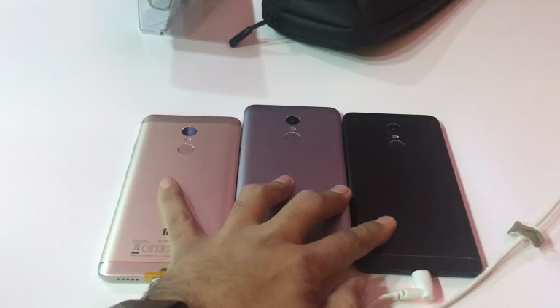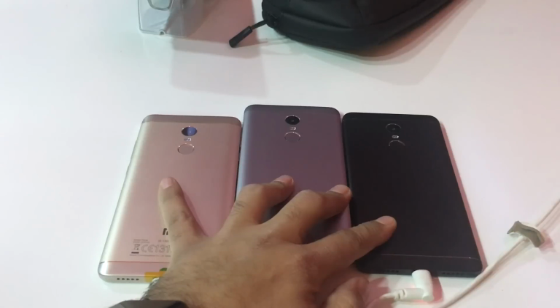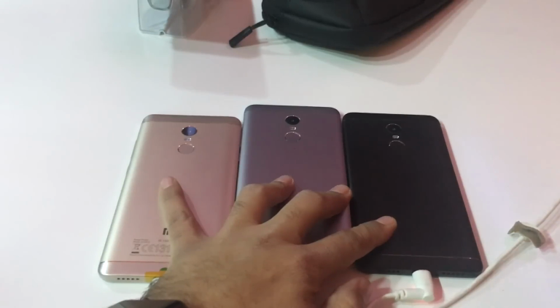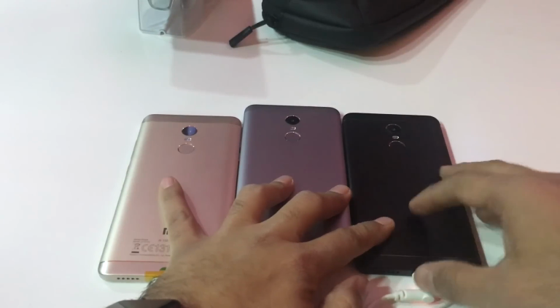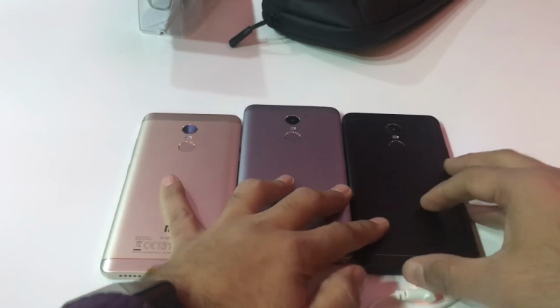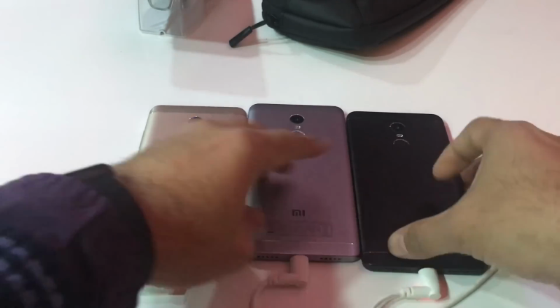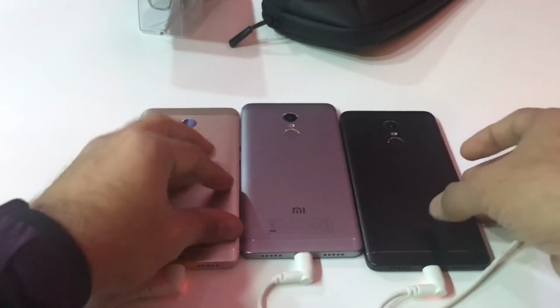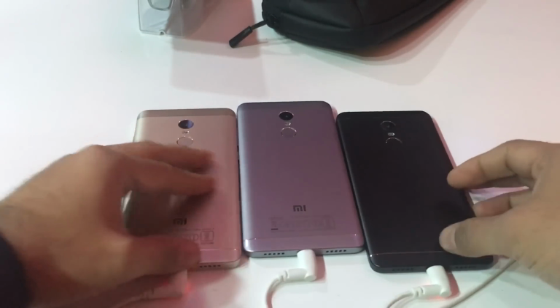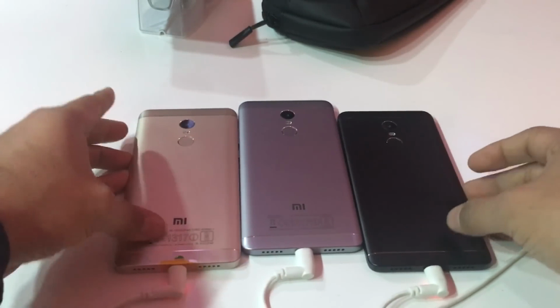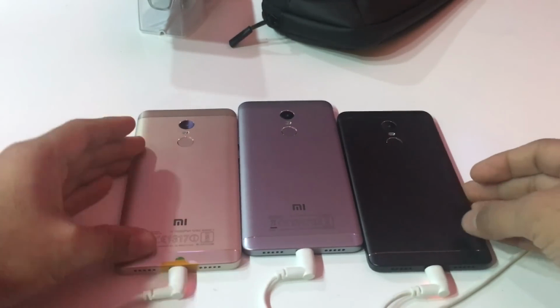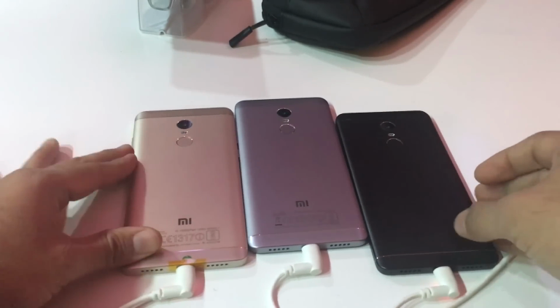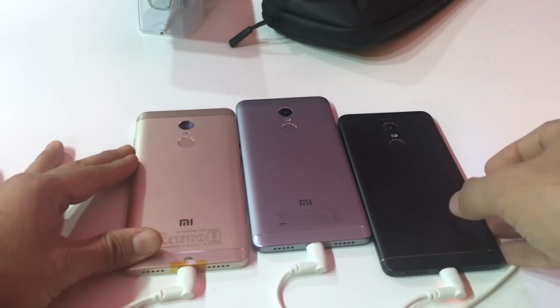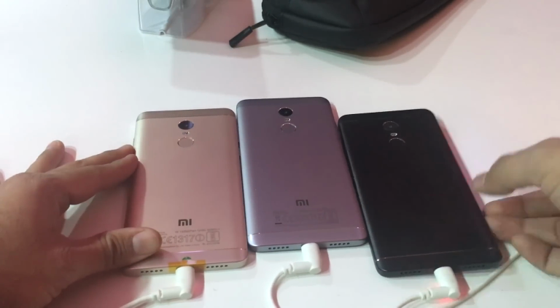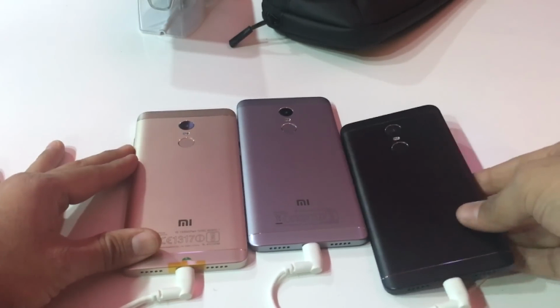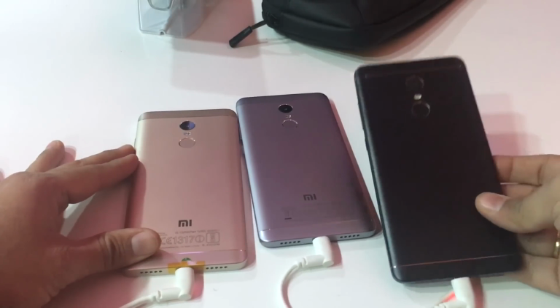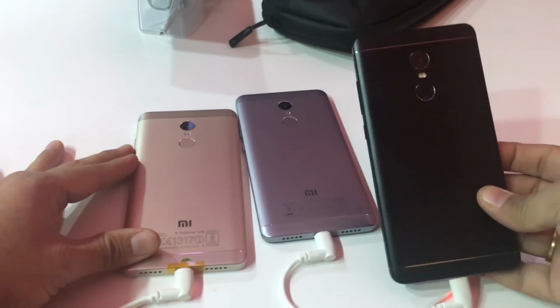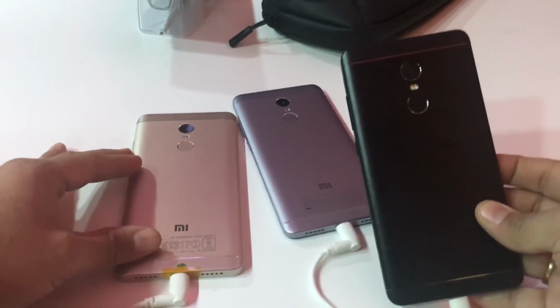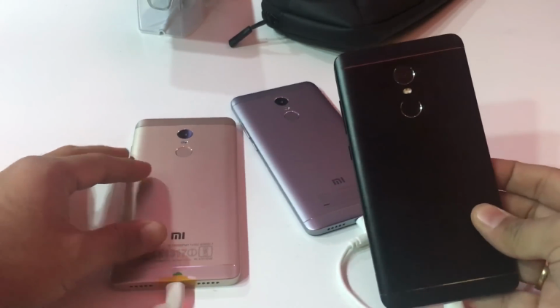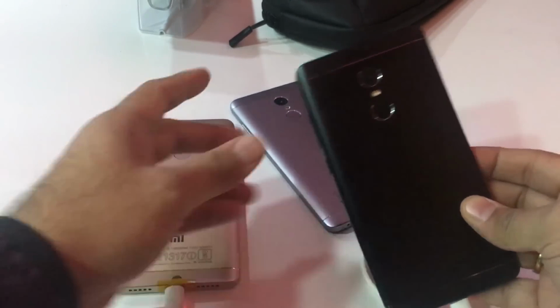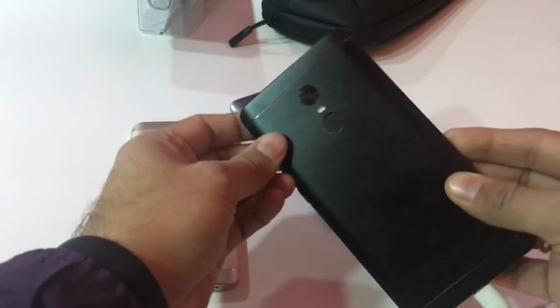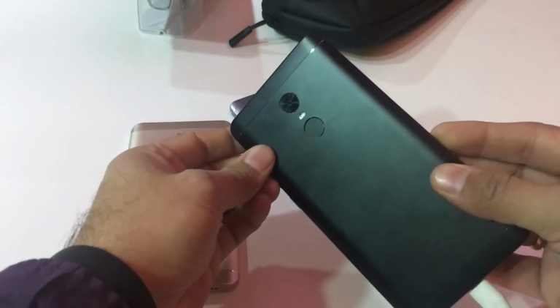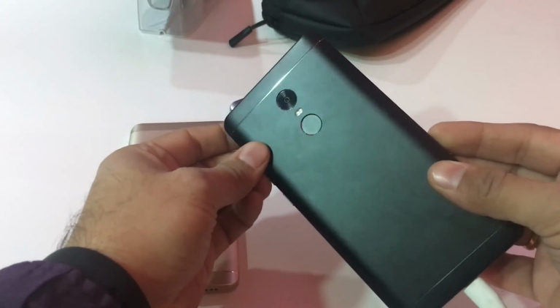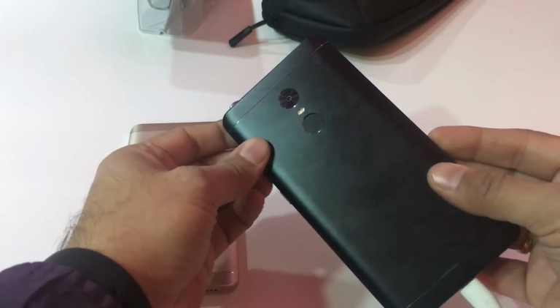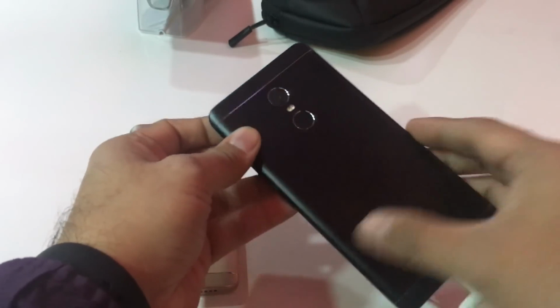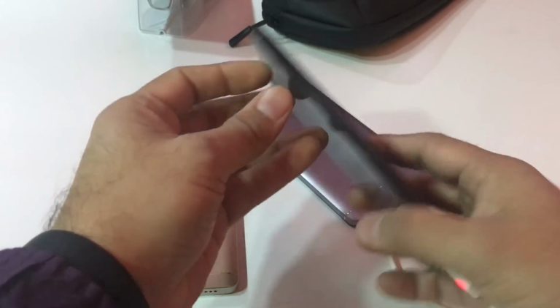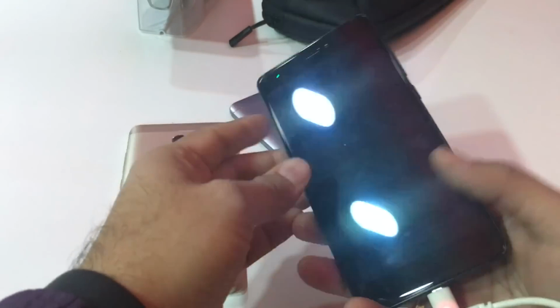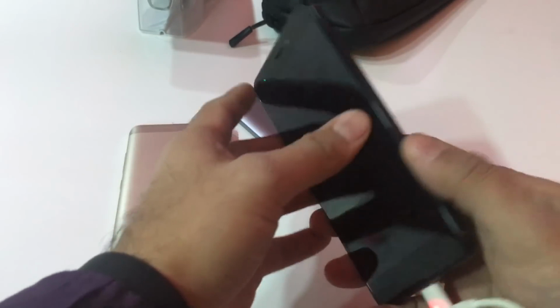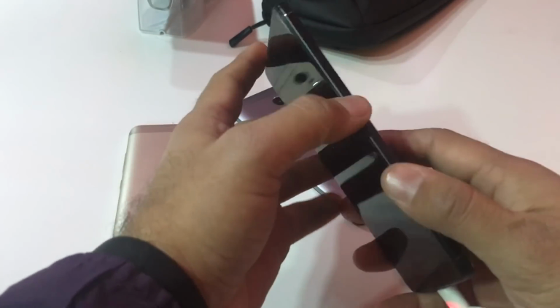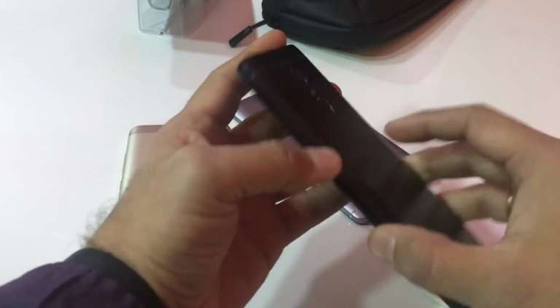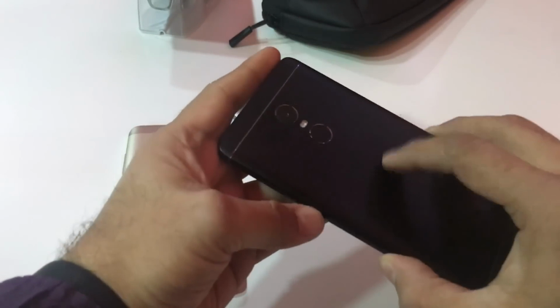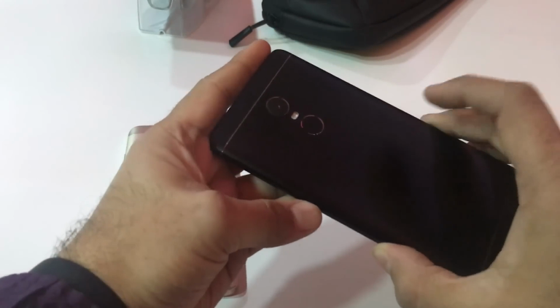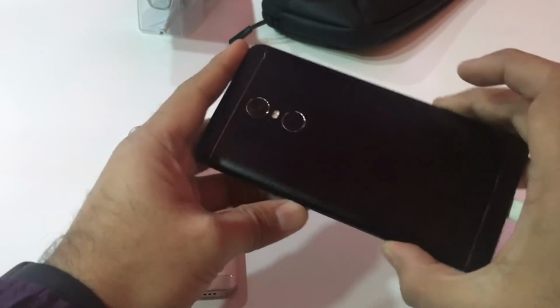Hey guys, your host on Intellect Digest, and we are at the launch of the Redmi Note 4 in India. This is the new color that has been introduced — this is a matte black, and it's anodized aluminum.